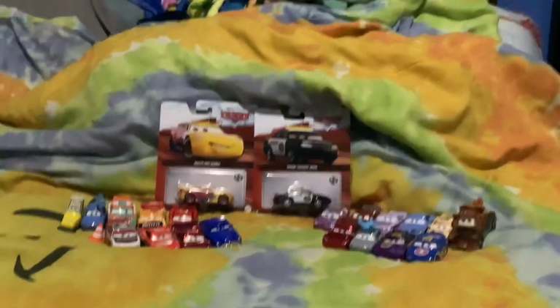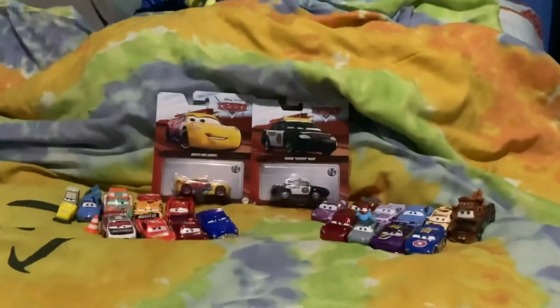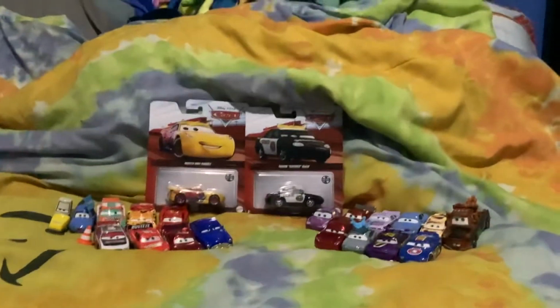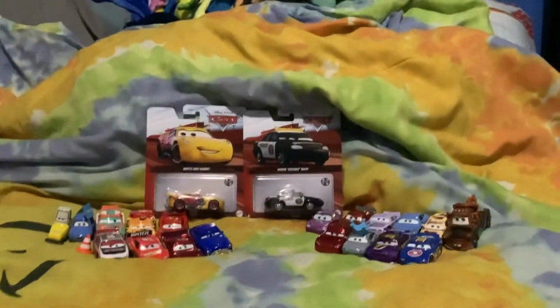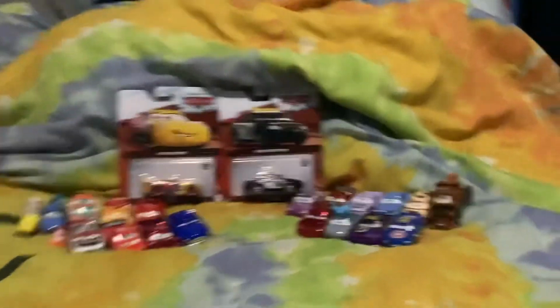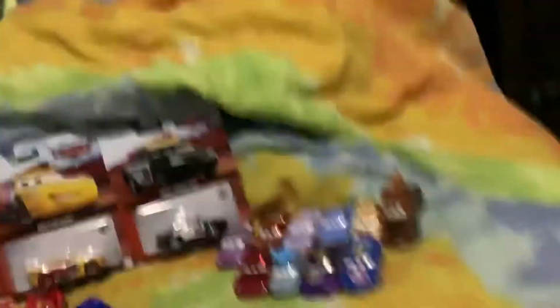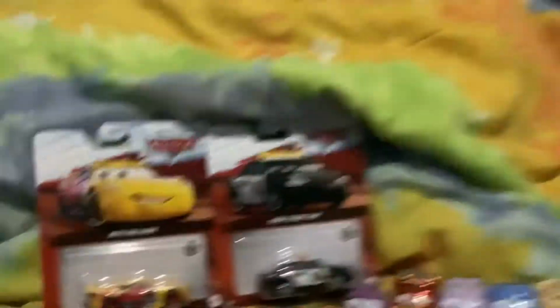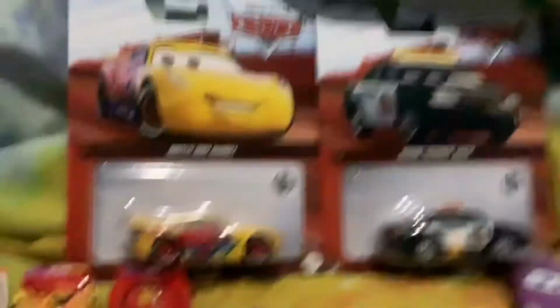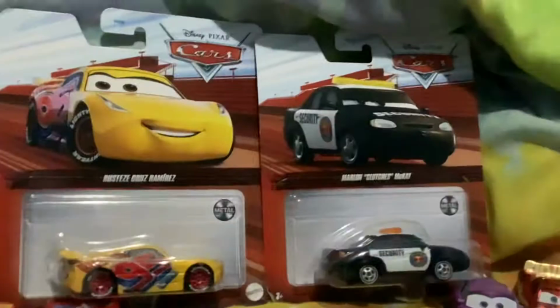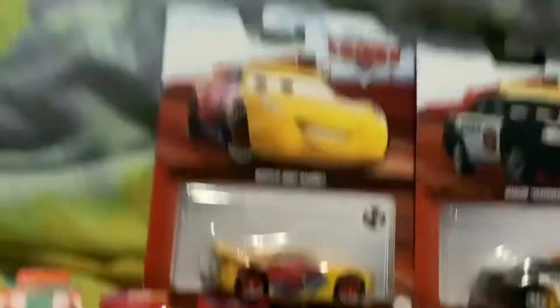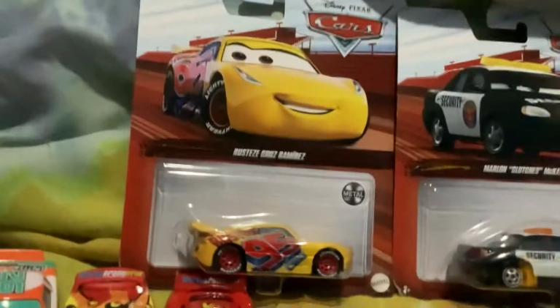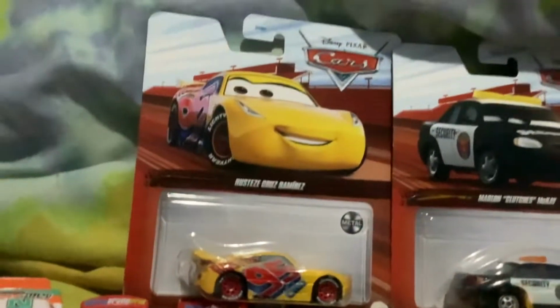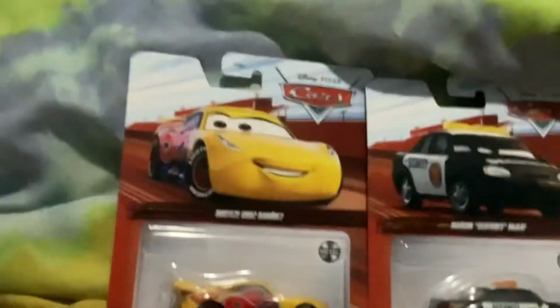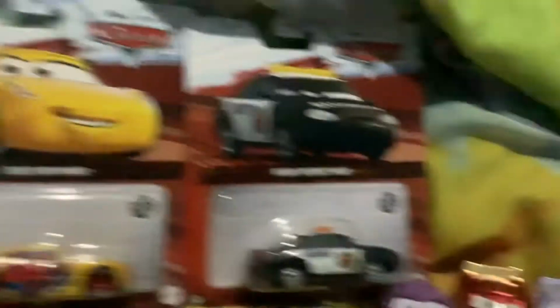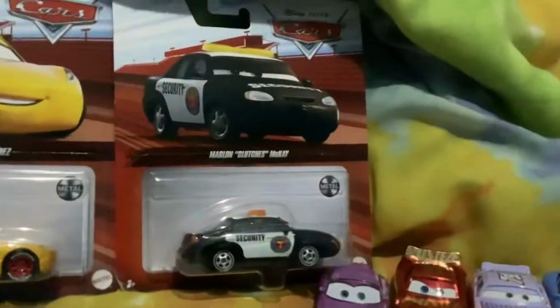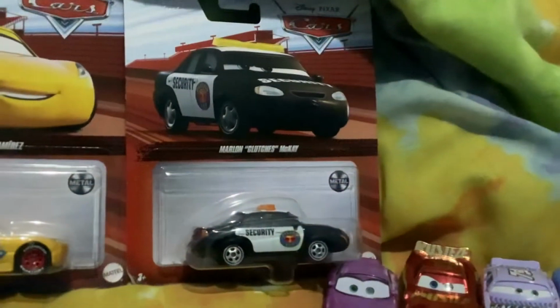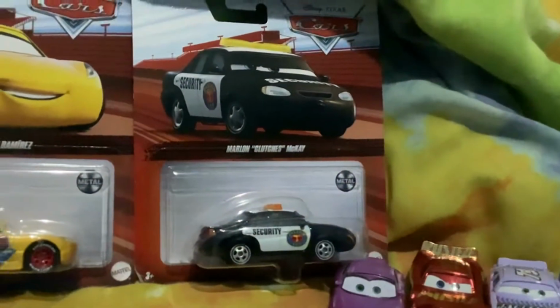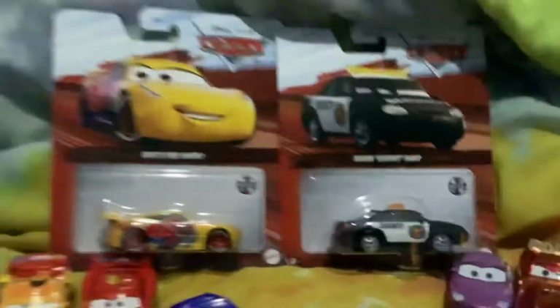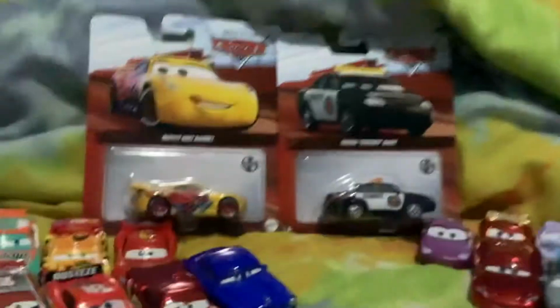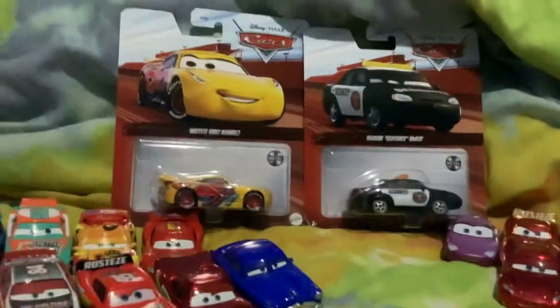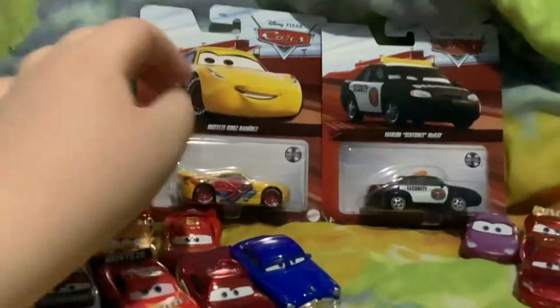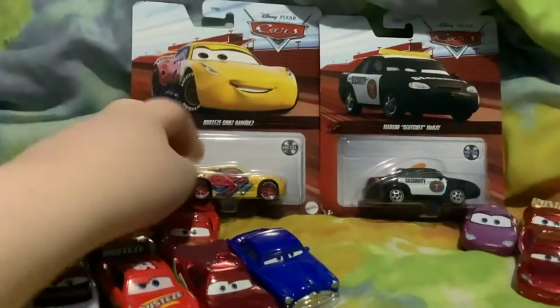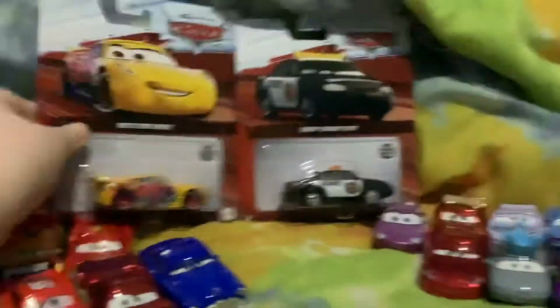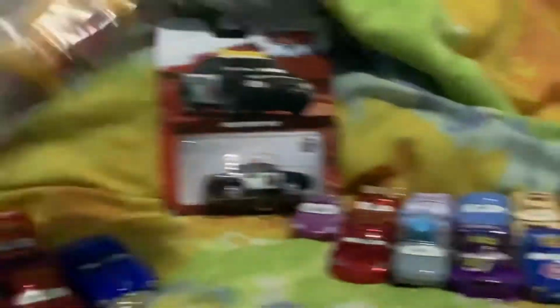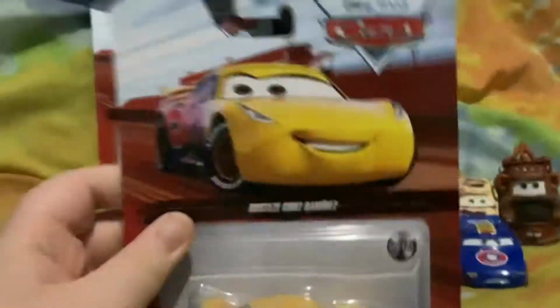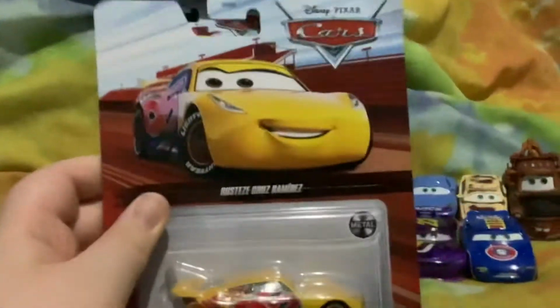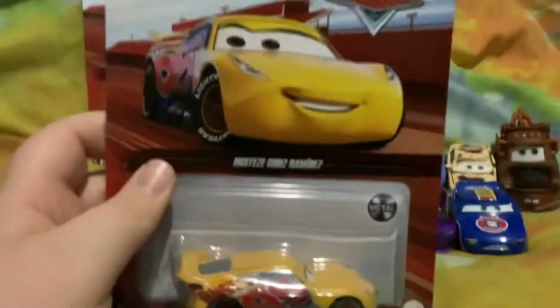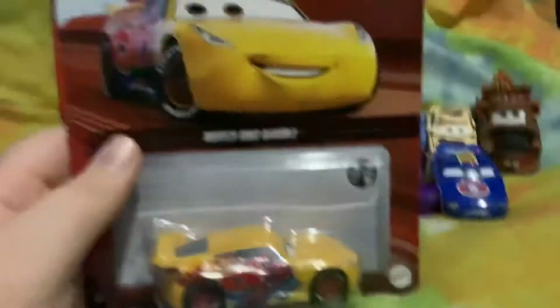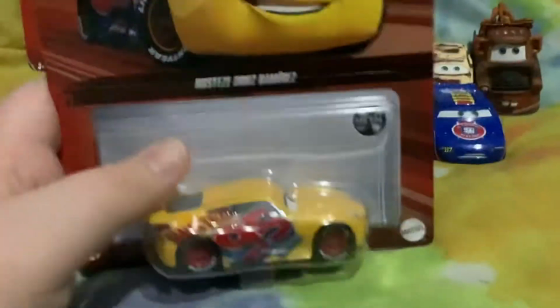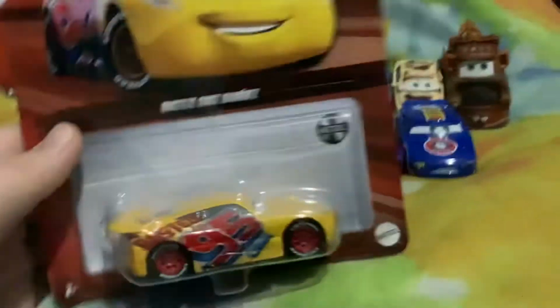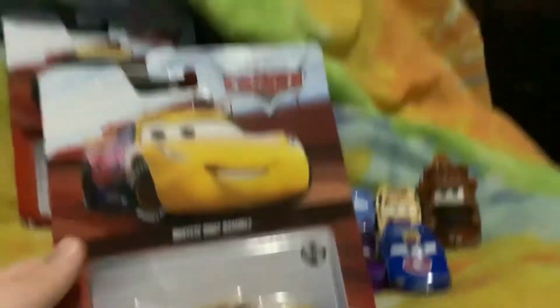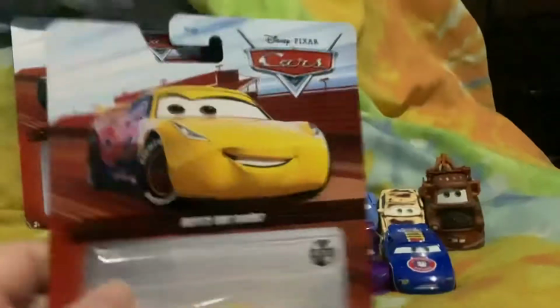Hey guys, Braxar here. Today I'm going to be reviewing Rusty's Cruz Ramirez and Marlon Clutchman McKay. So let's check out Rusty's Cruz Ramirez first.